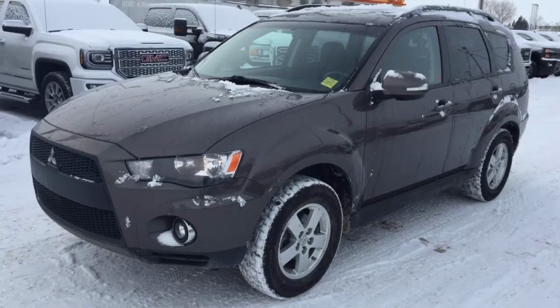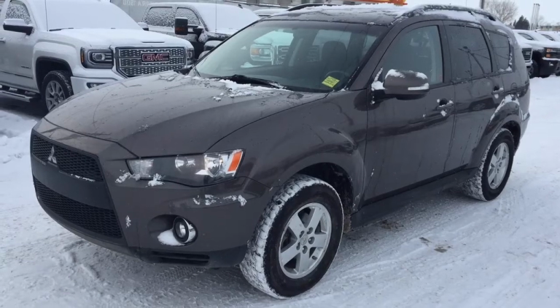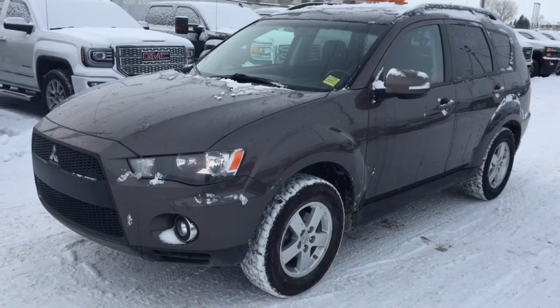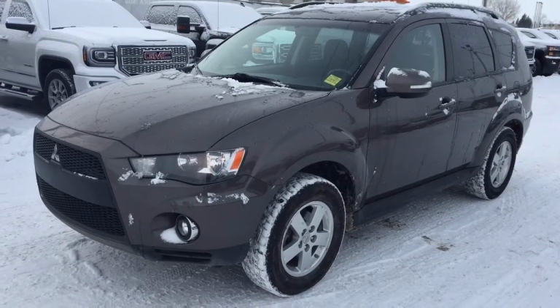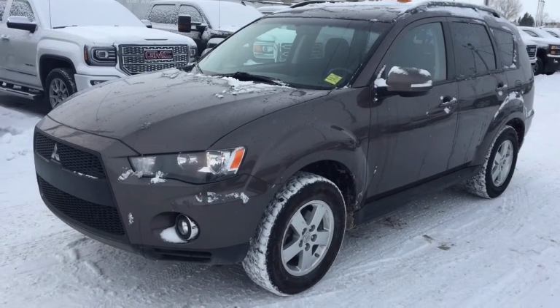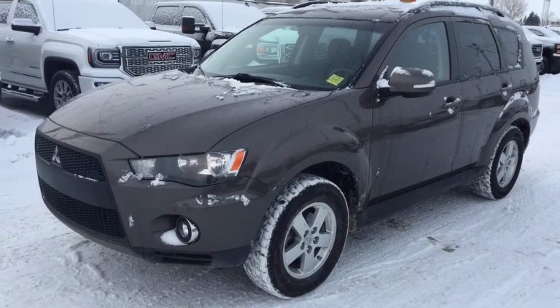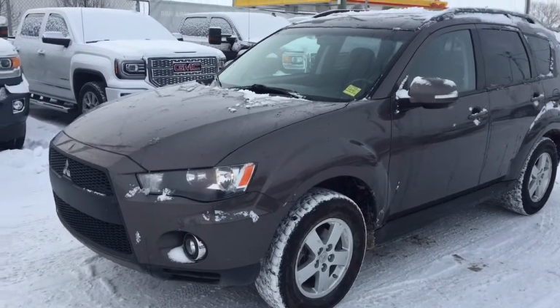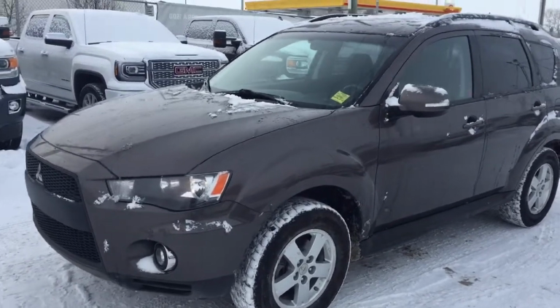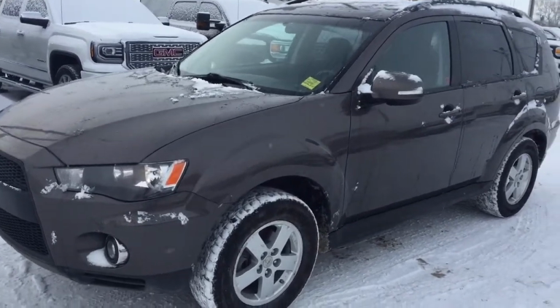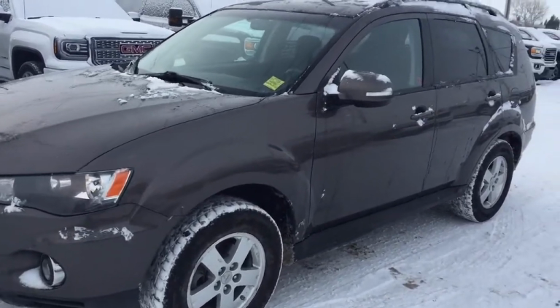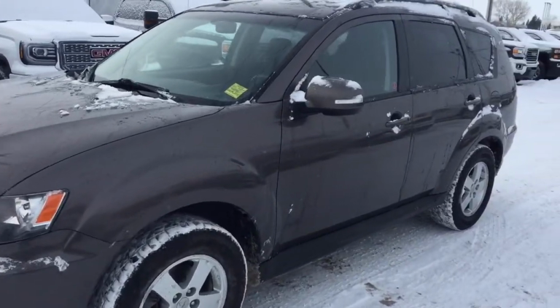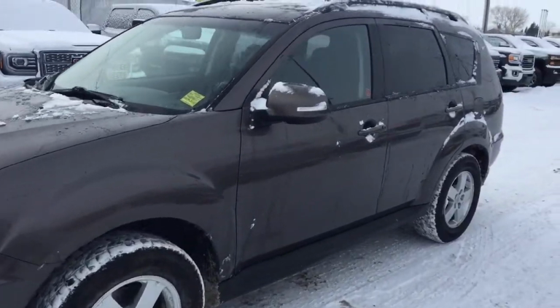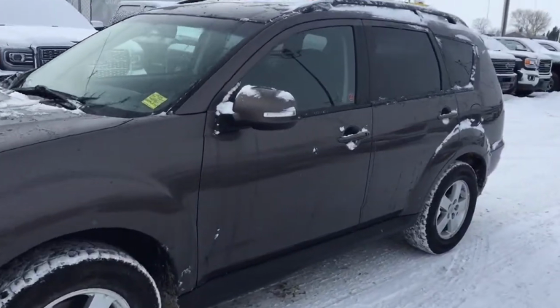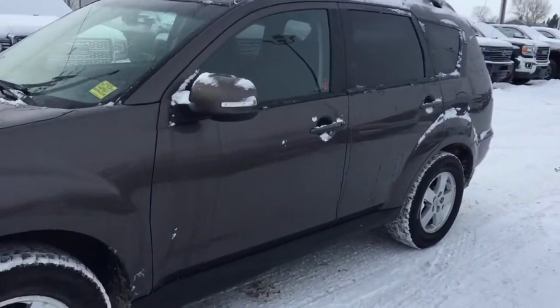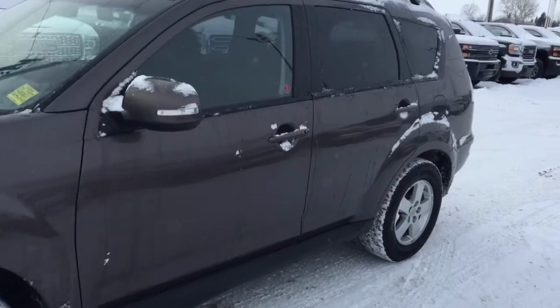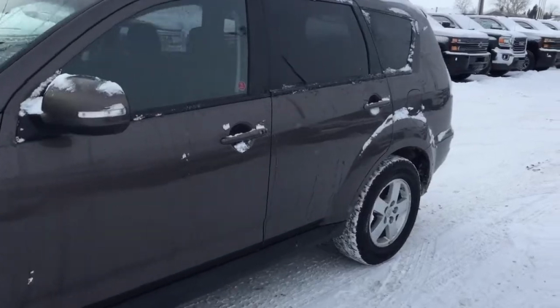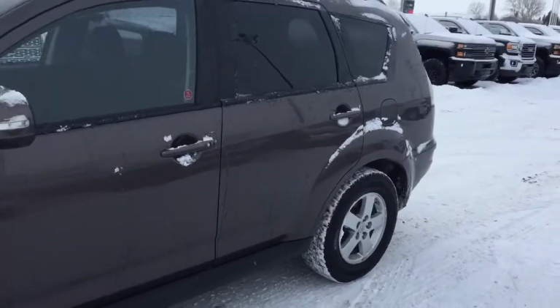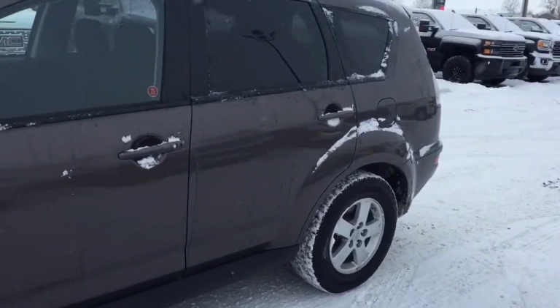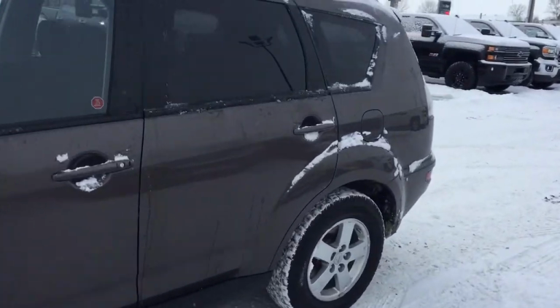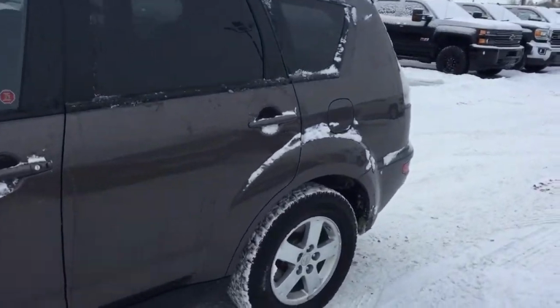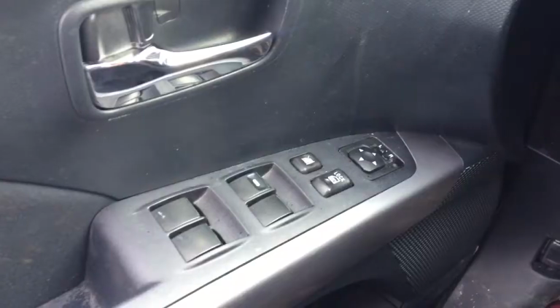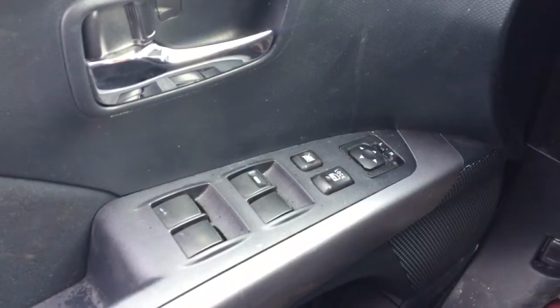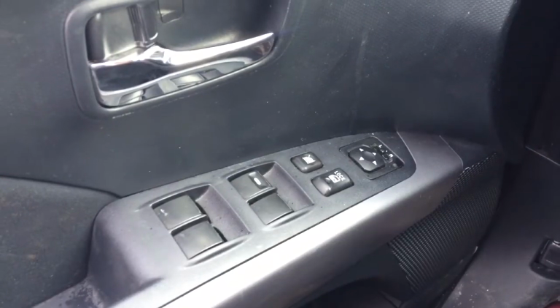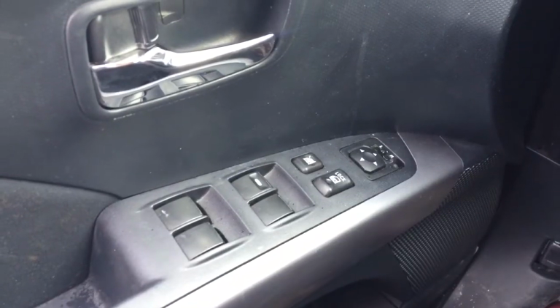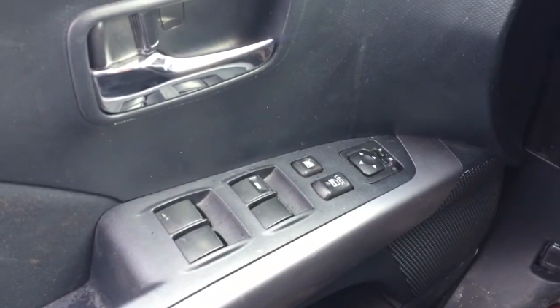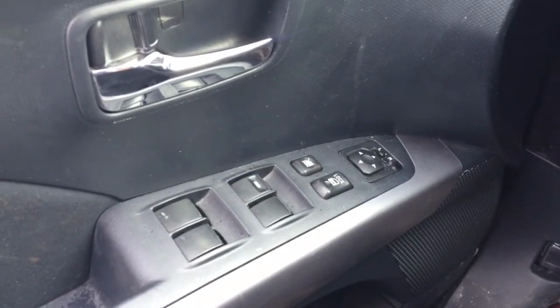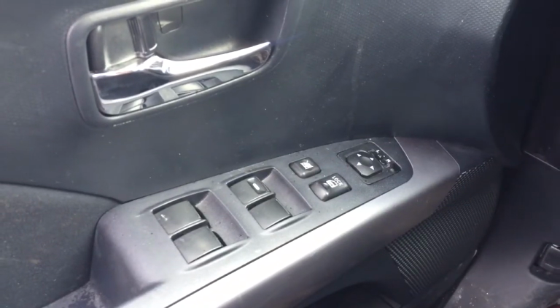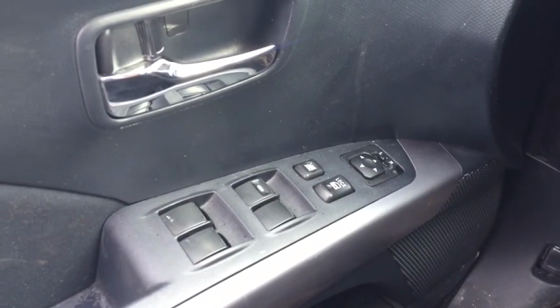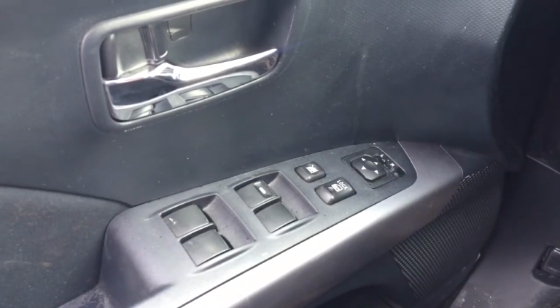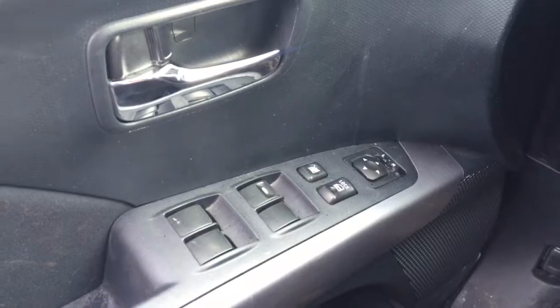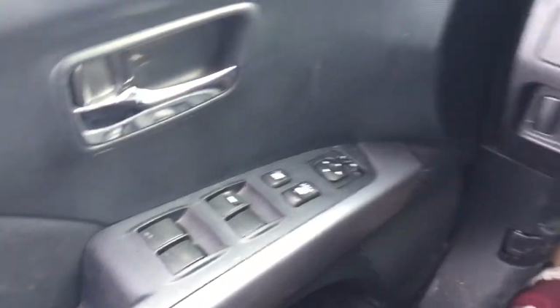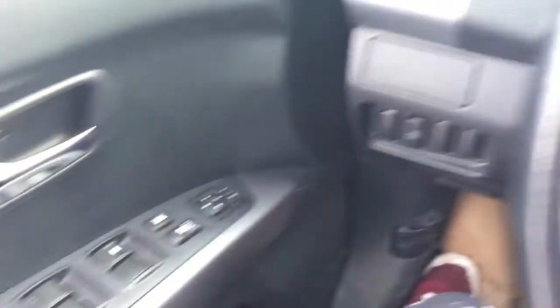Welcome to Davis Chevrolet. This is a pre-owned 2010 Mitsubishi Outlander in the color gray. Some features include power windows, power locks, and power mirrors.